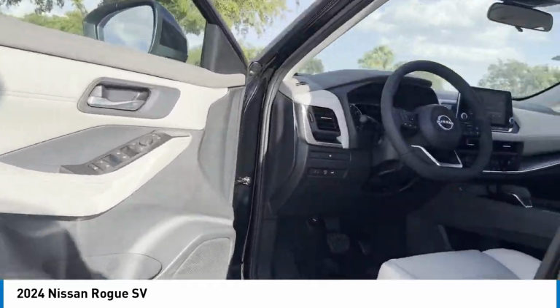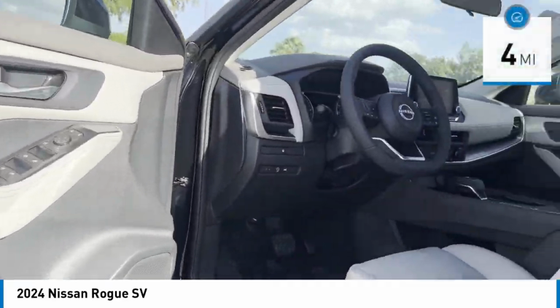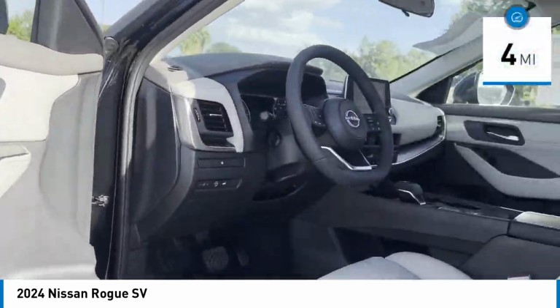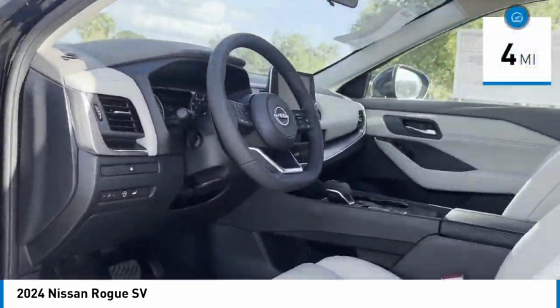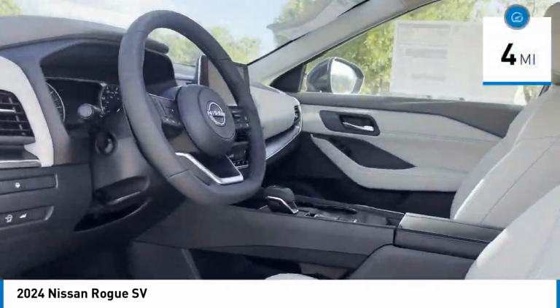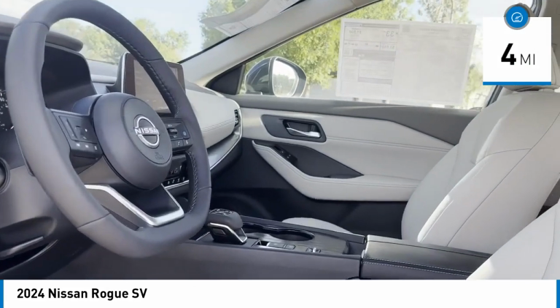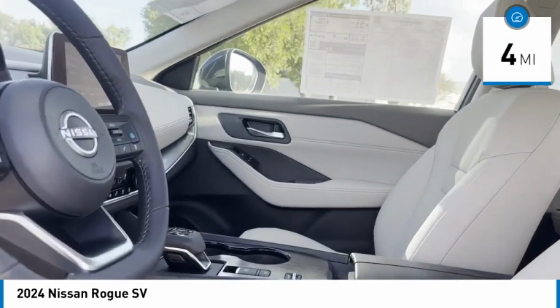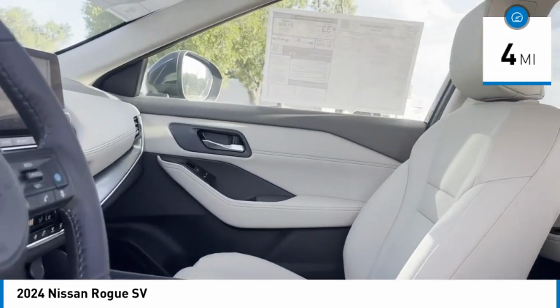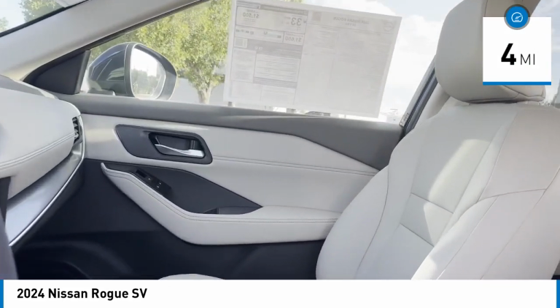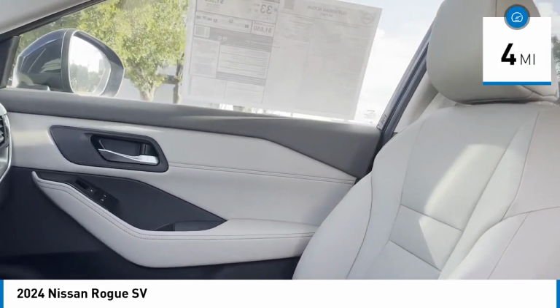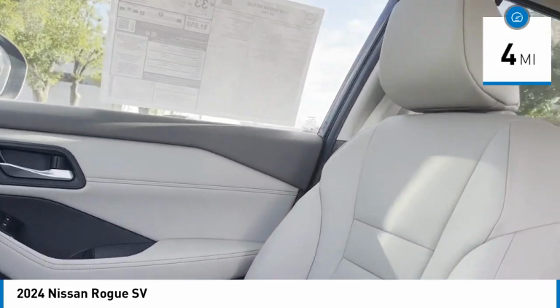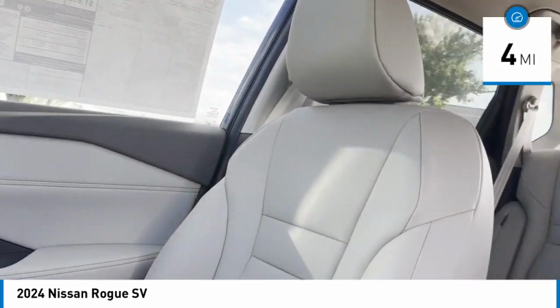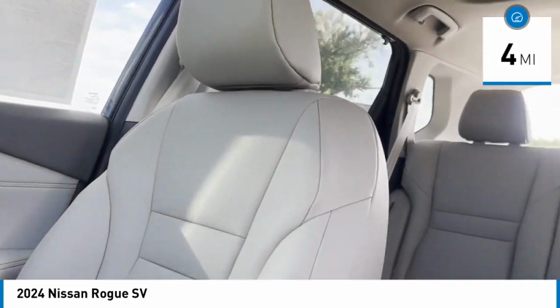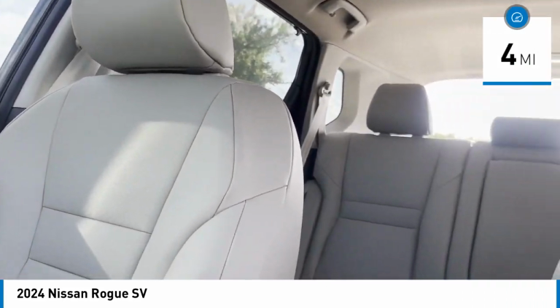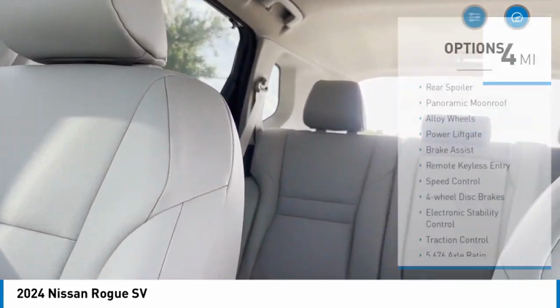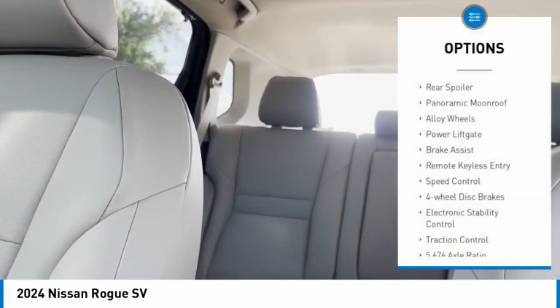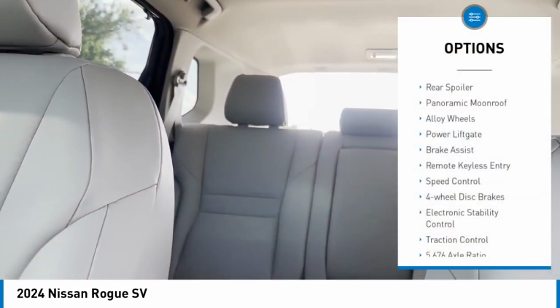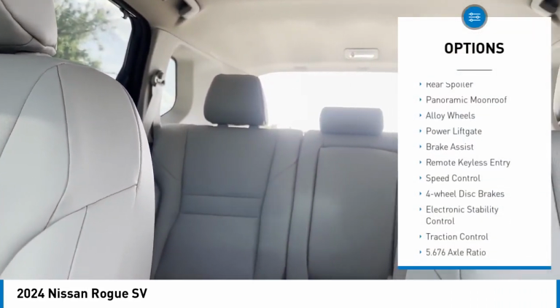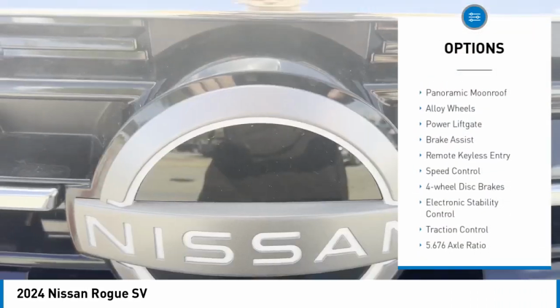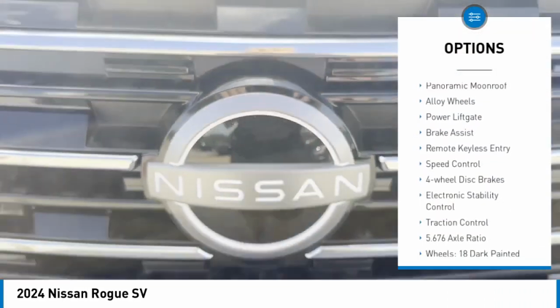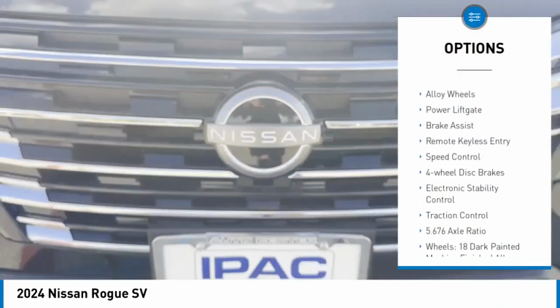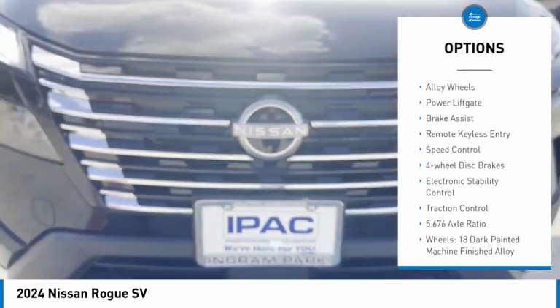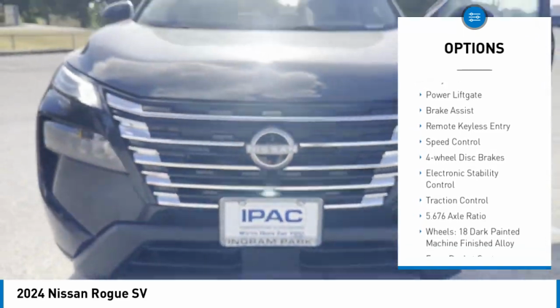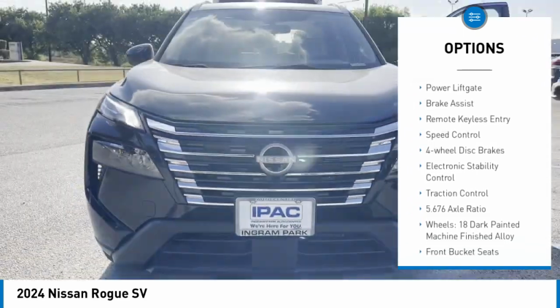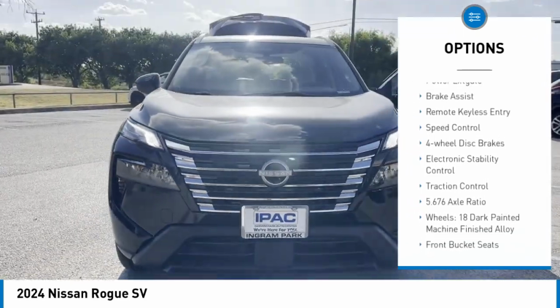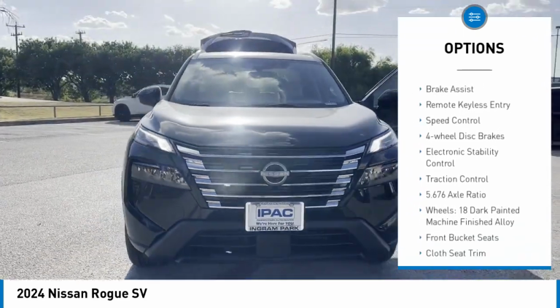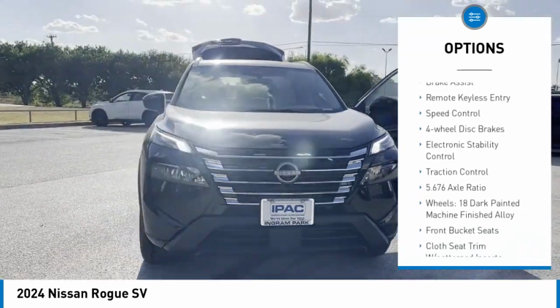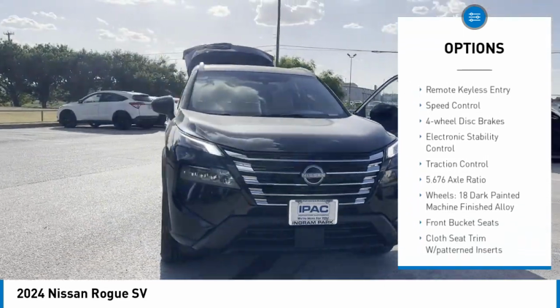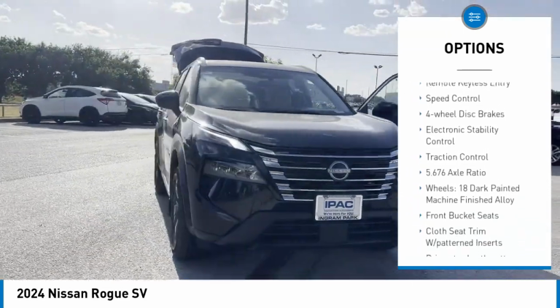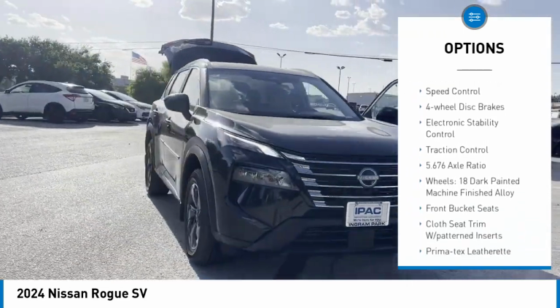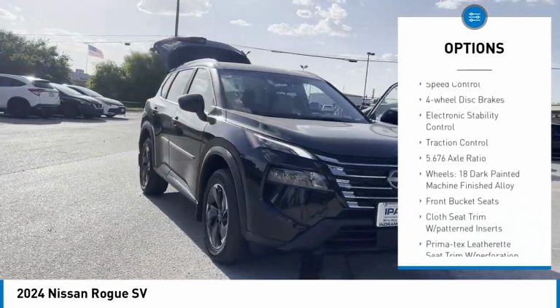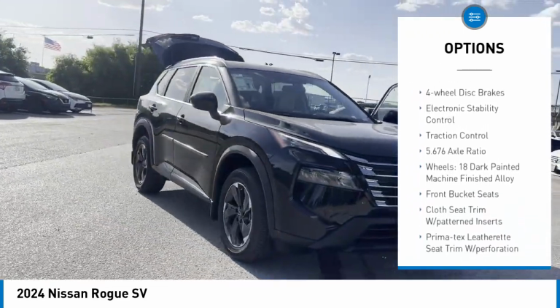This vehicle has less than 100 miles. Here are some of this vehicle's great options: rear spoiler, panoramic moonroof, alloy wheels, power liftgate, brake assist.